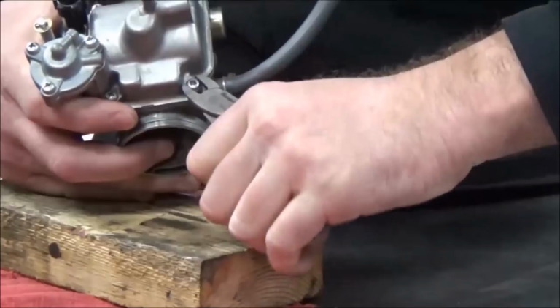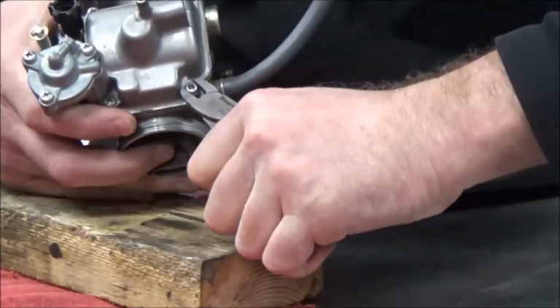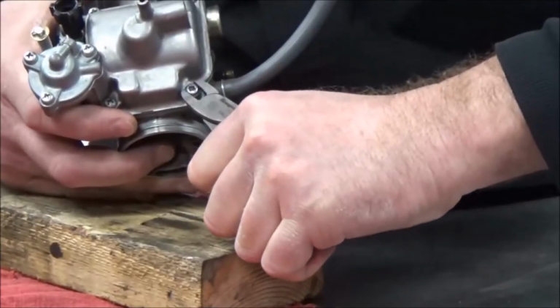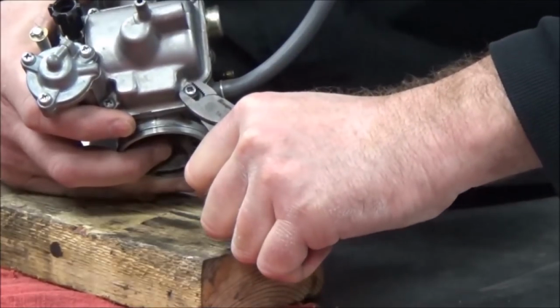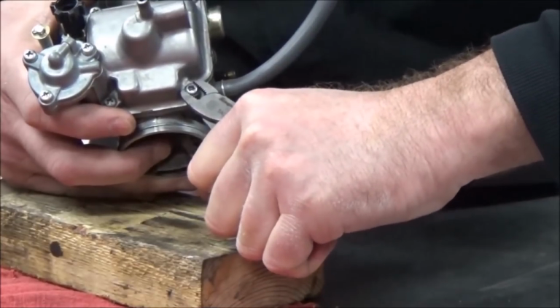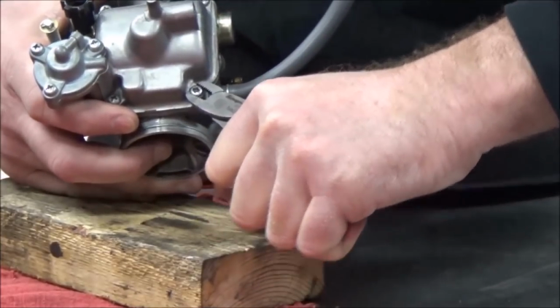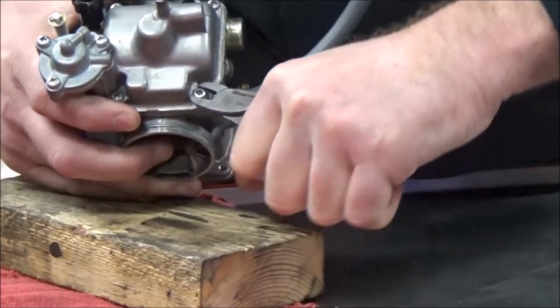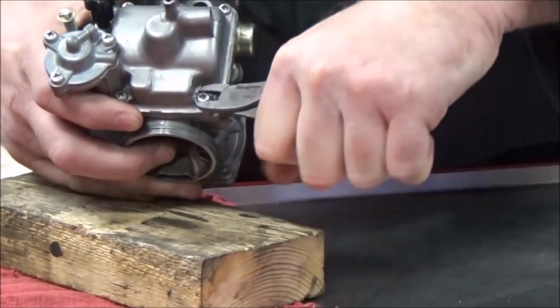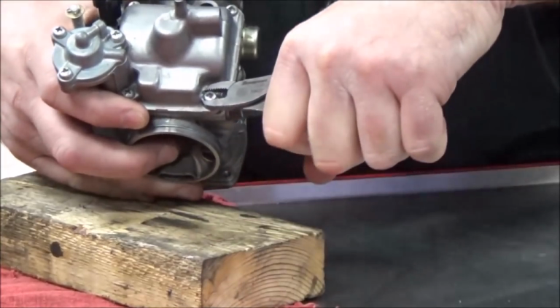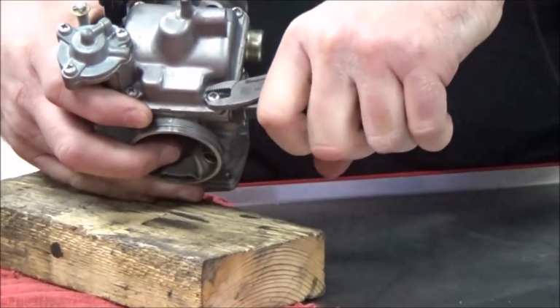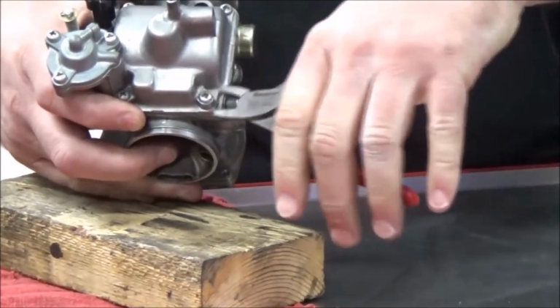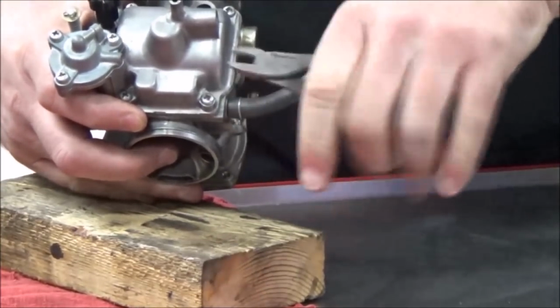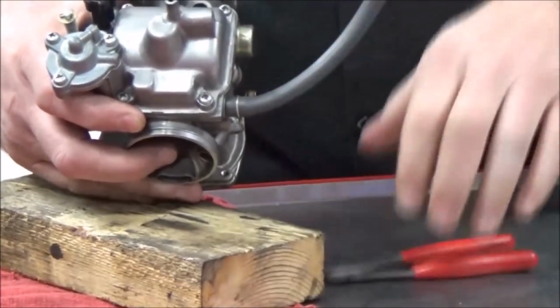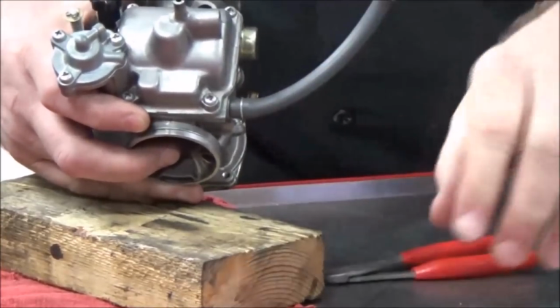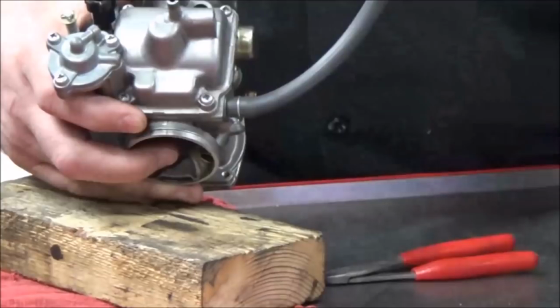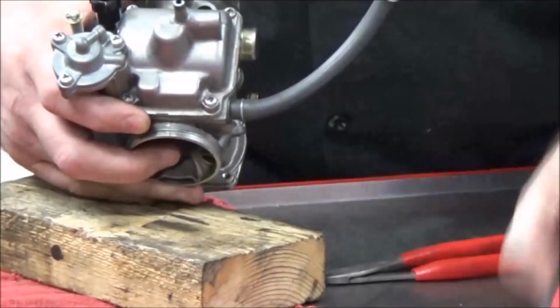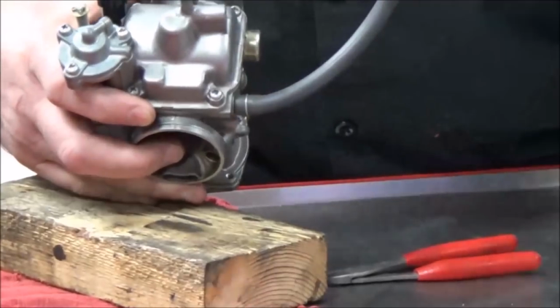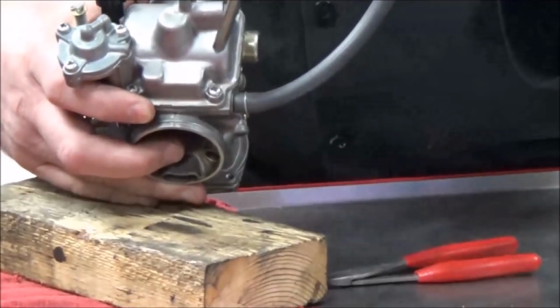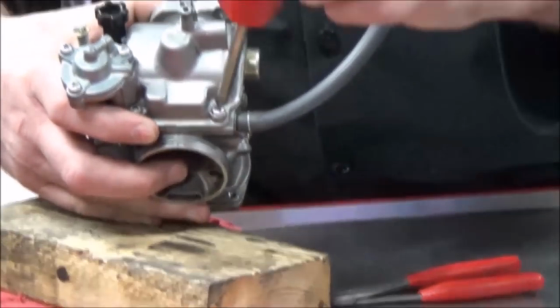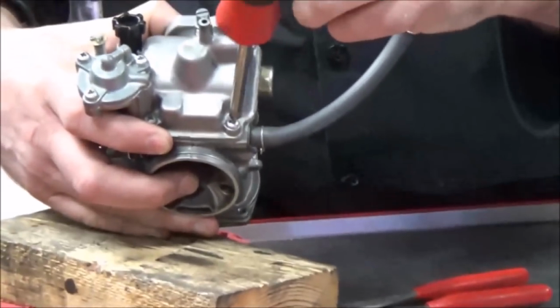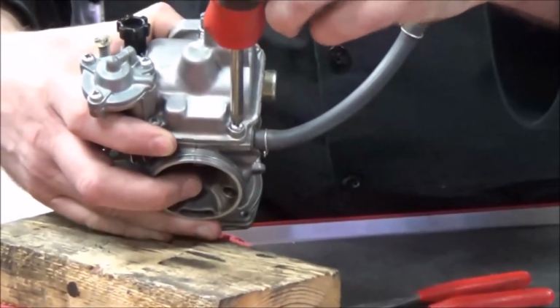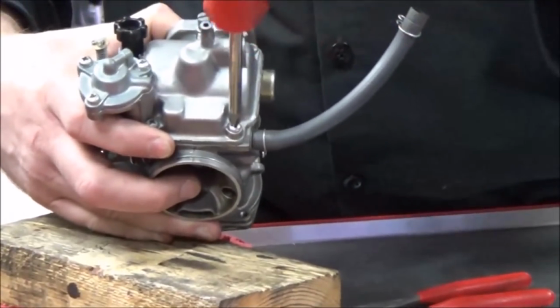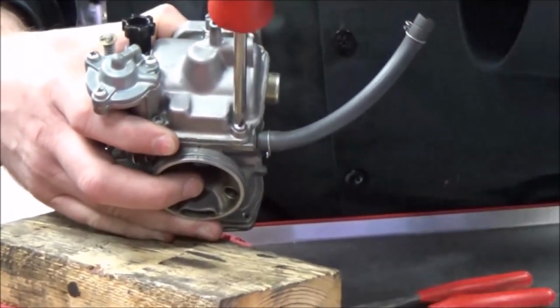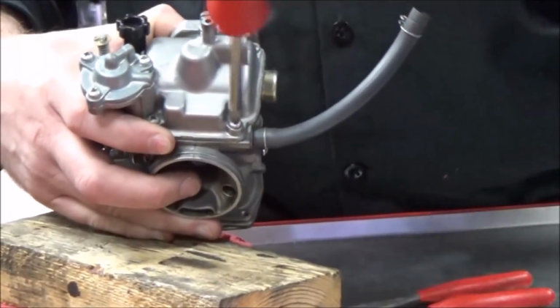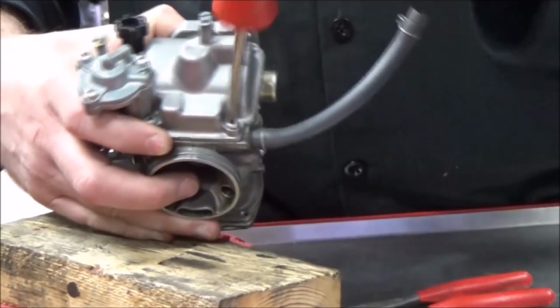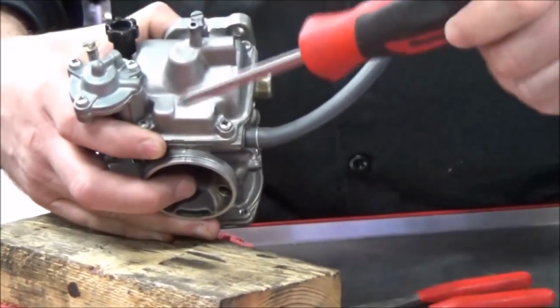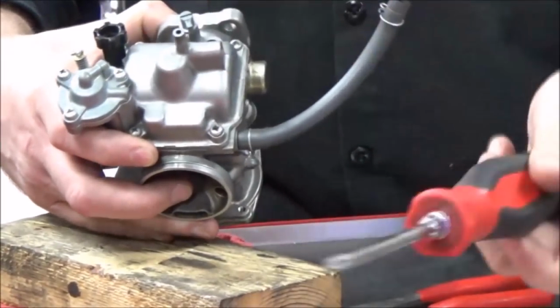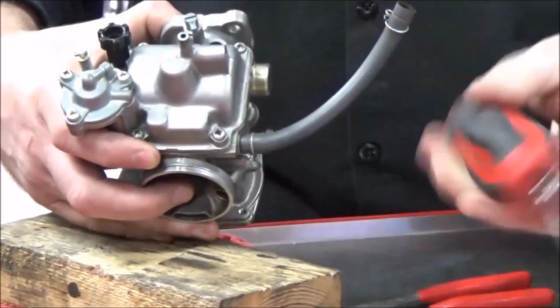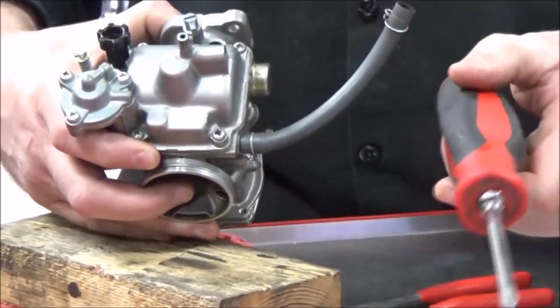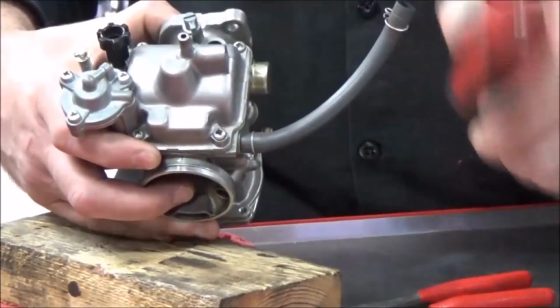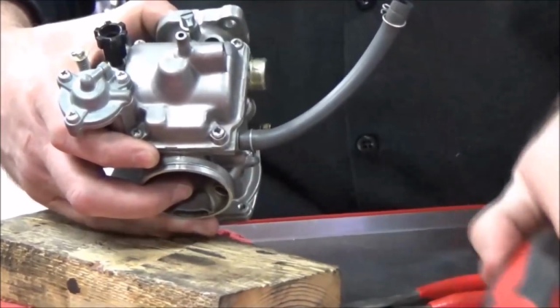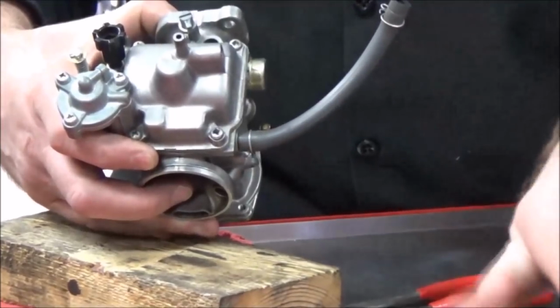Look at the death grip that I can get on this, and then I can go ahead and break it free. As soon as it's broke free, I'm going to go back to a traditional tool, take it apart, and then move on. Way cool tool.